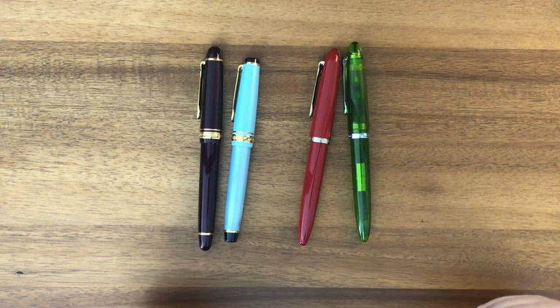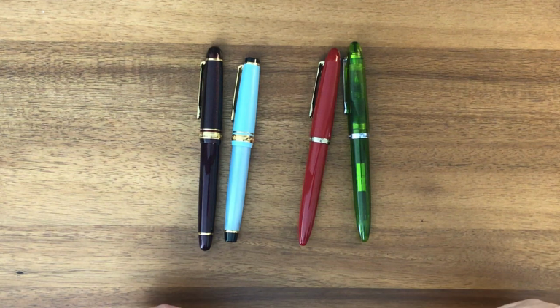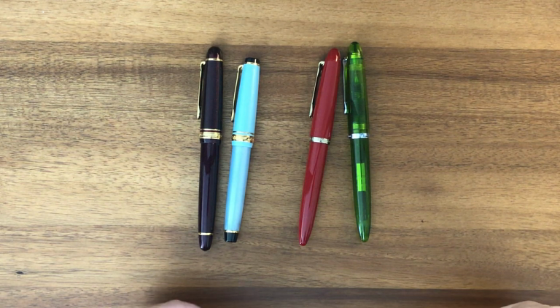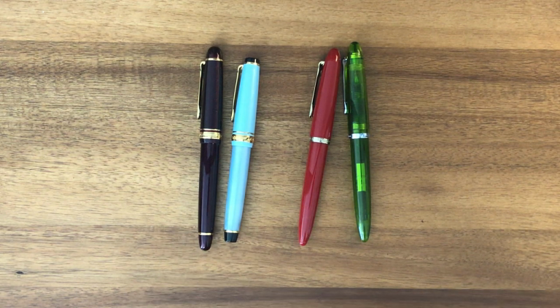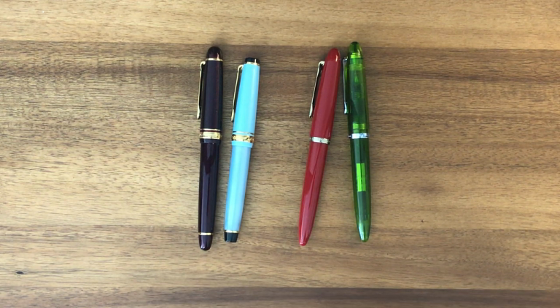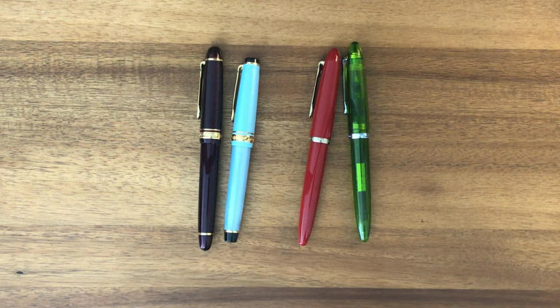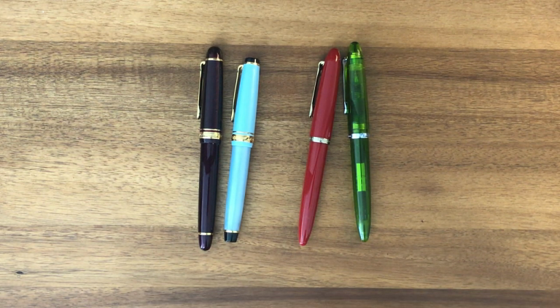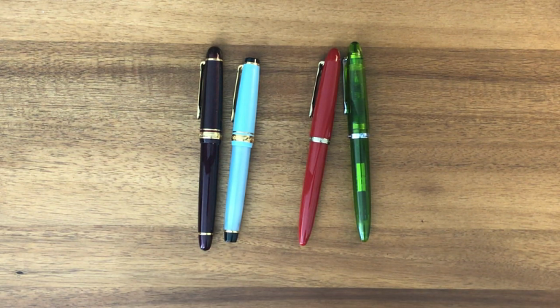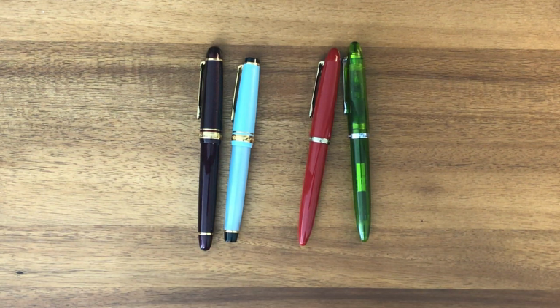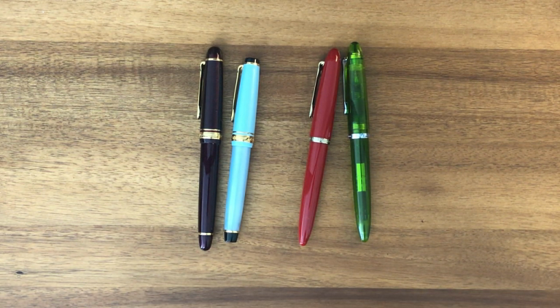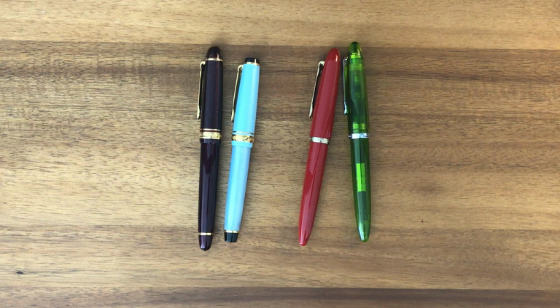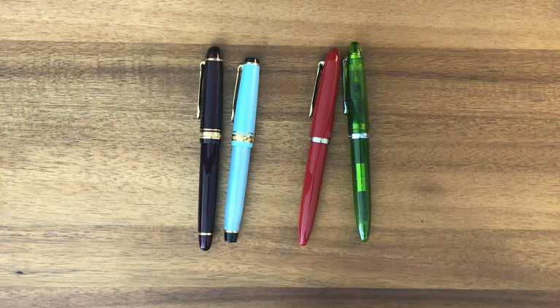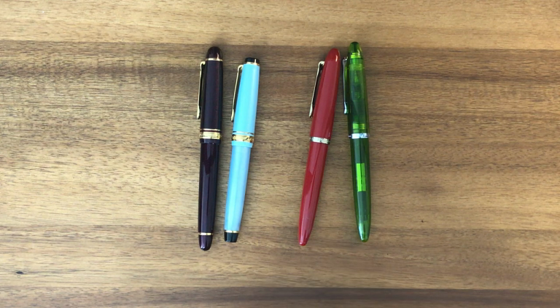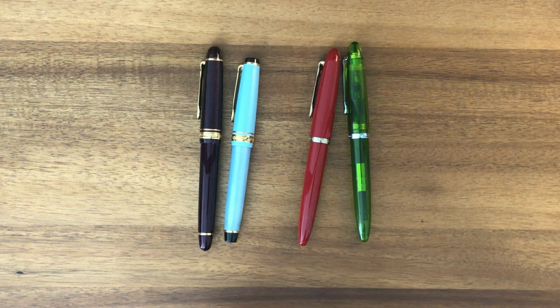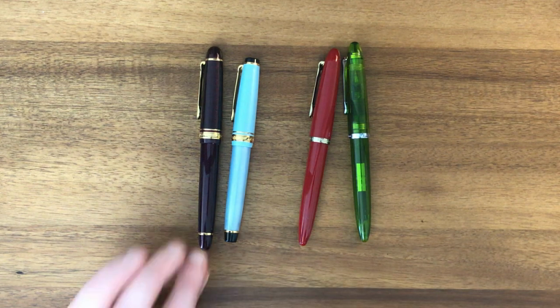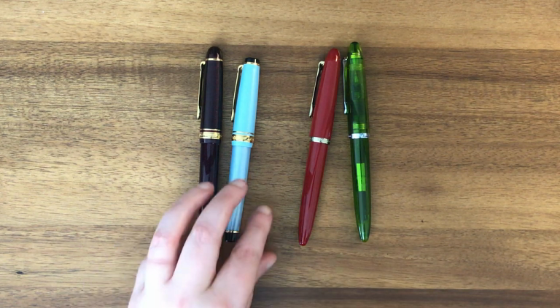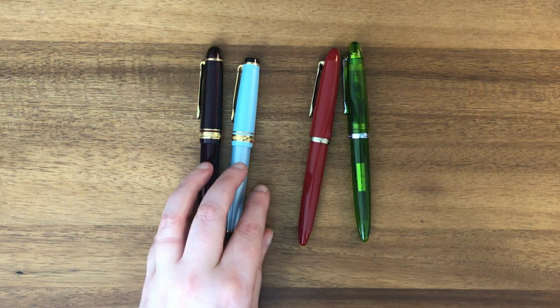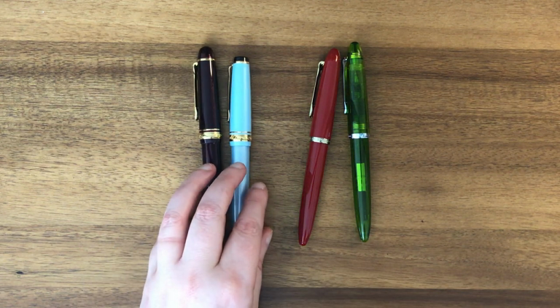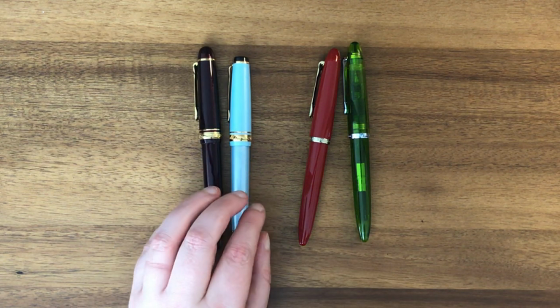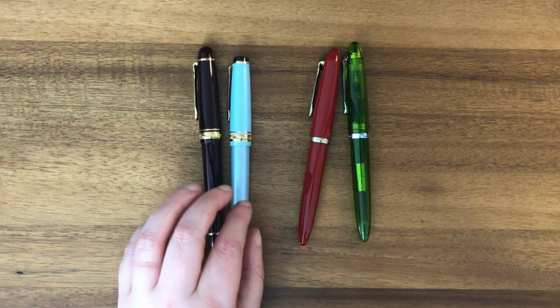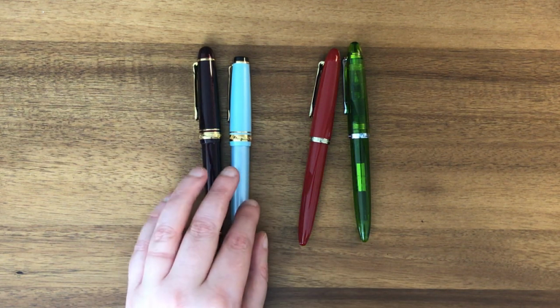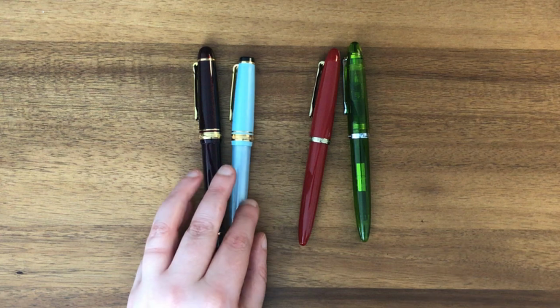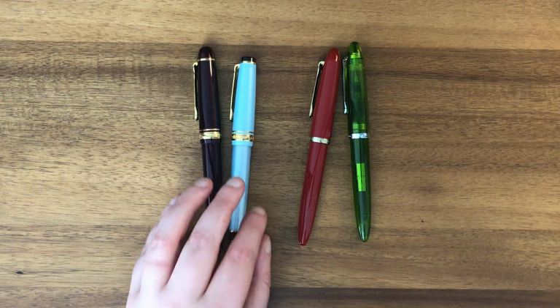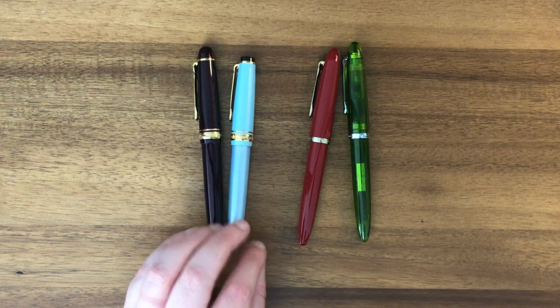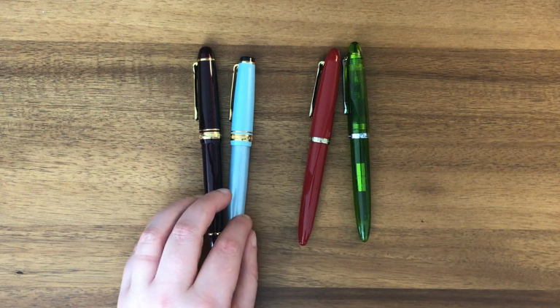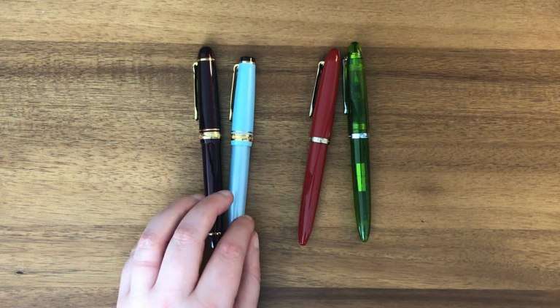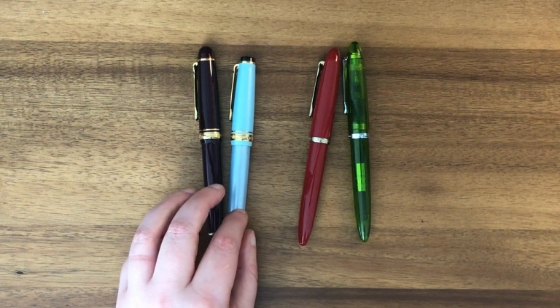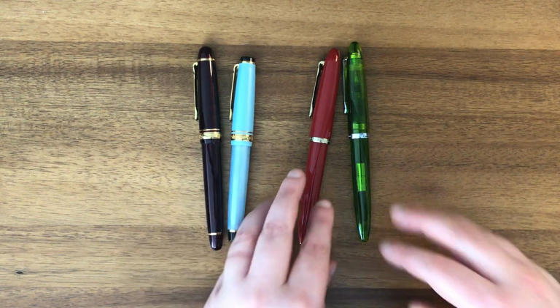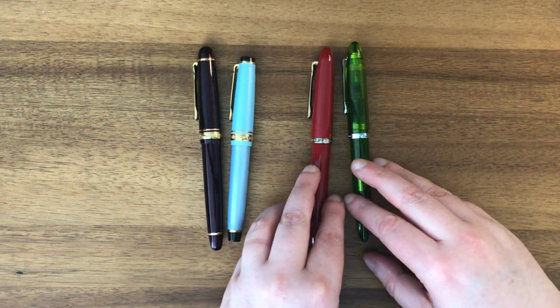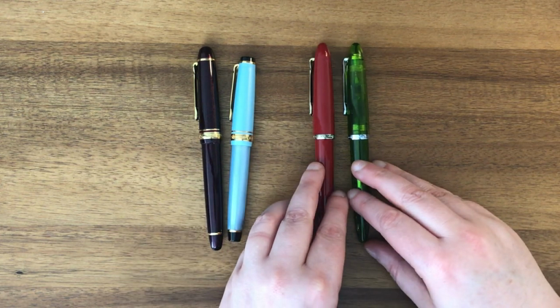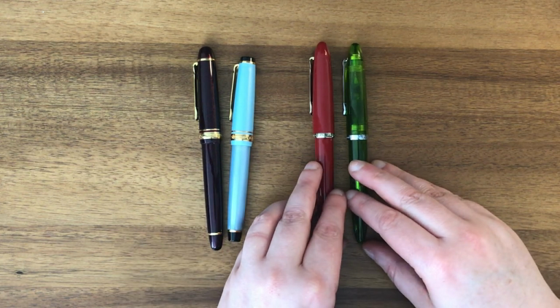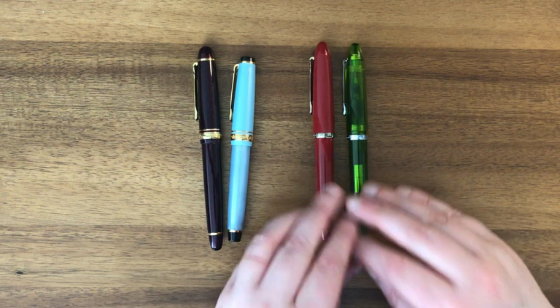Hello everyone. Today I wanted to compare the Sailor fountain pens that I own. I have two of what I'm going to call professional grade or higher grade fountain pens, and then I have two student grade fountain pens.